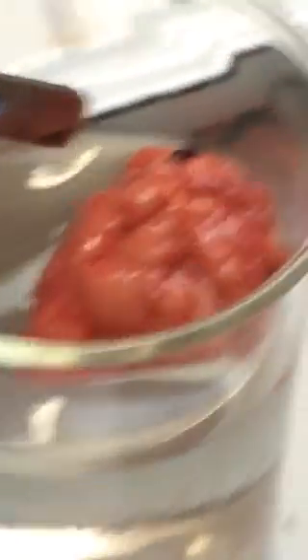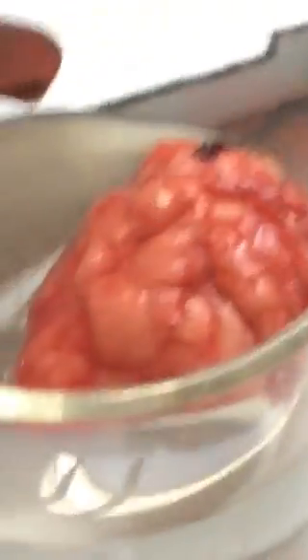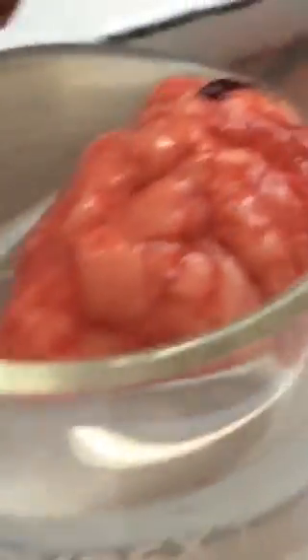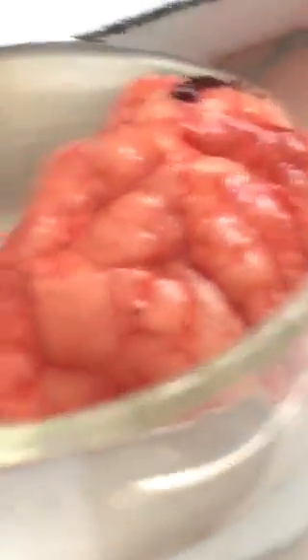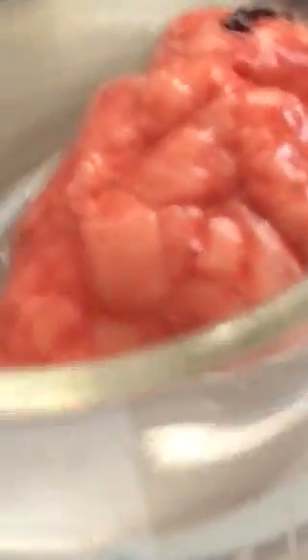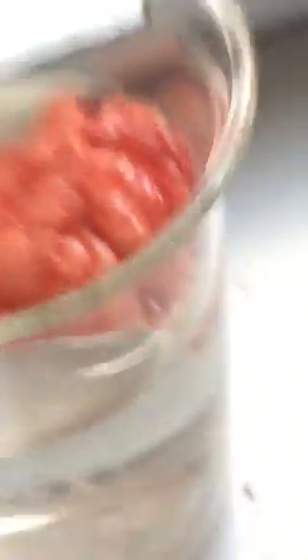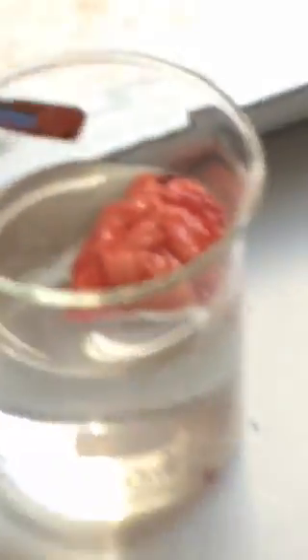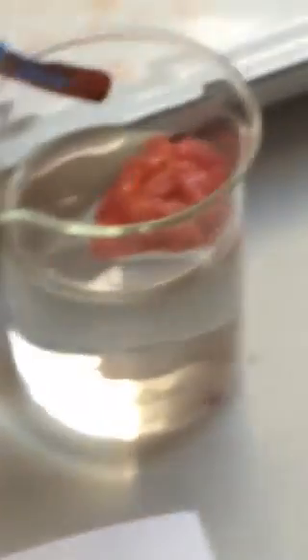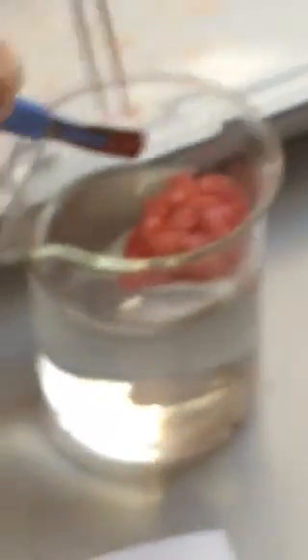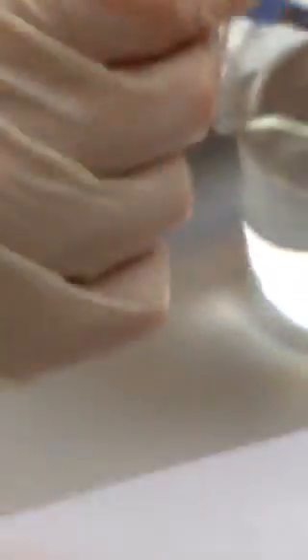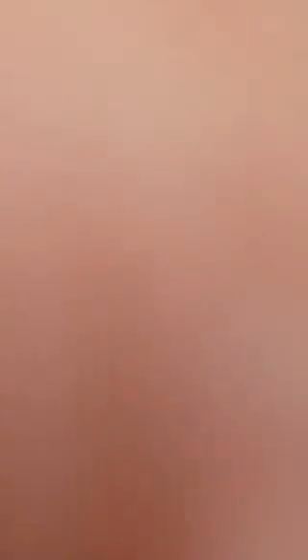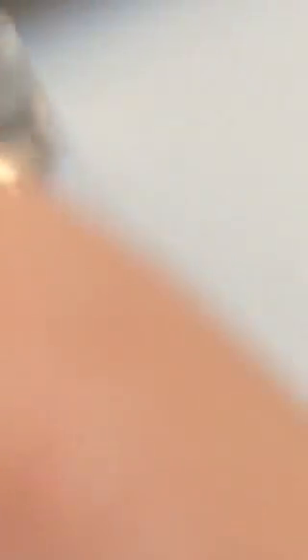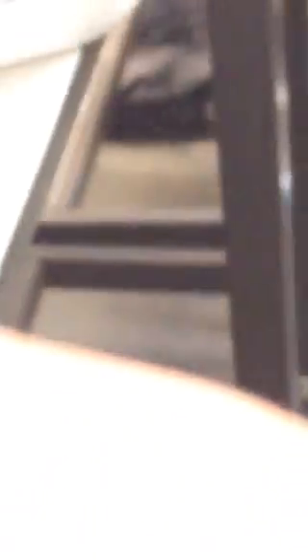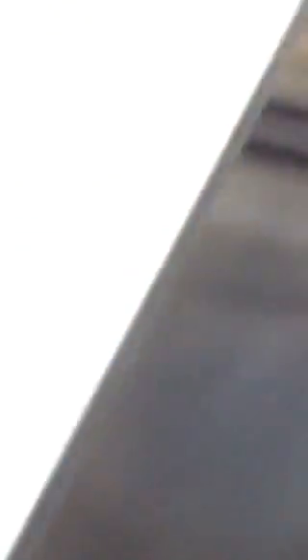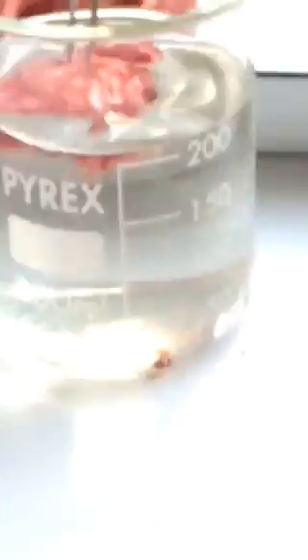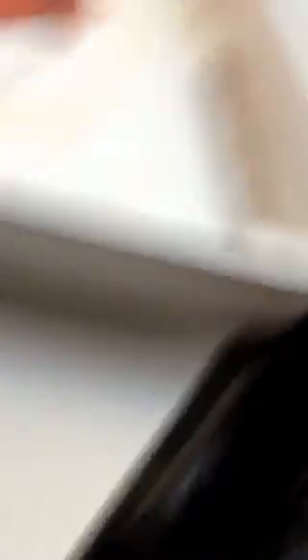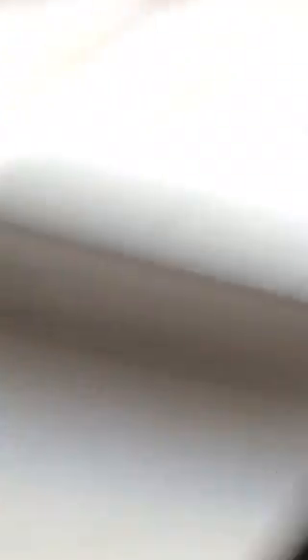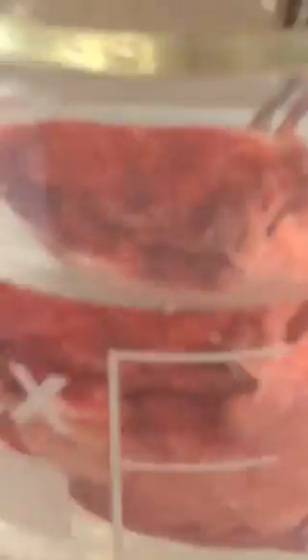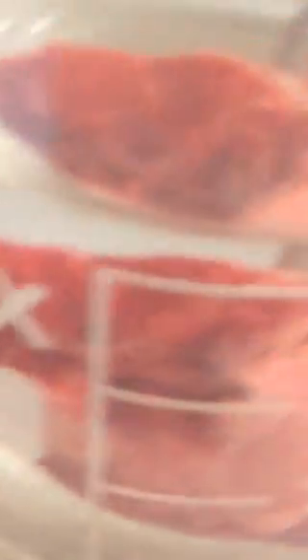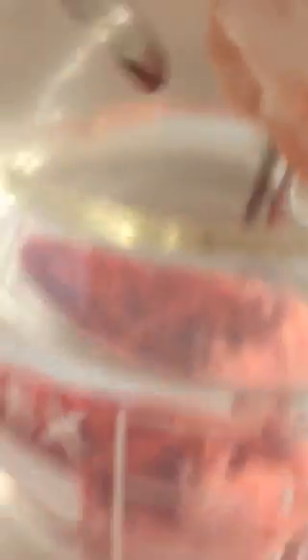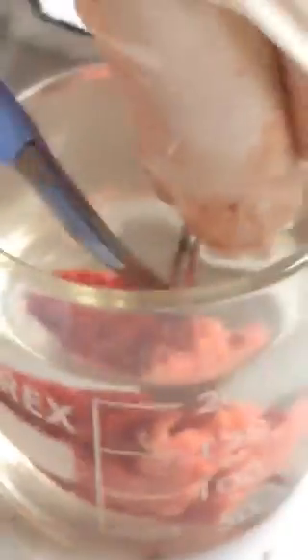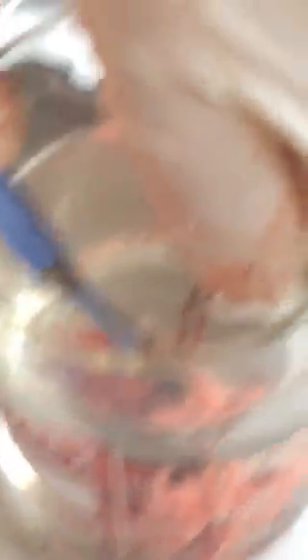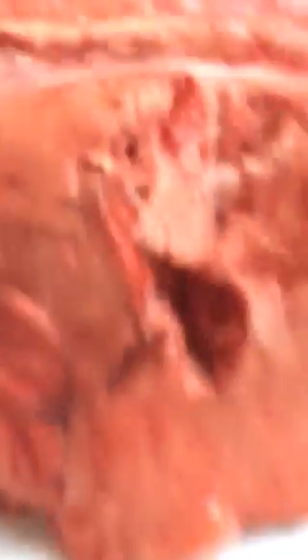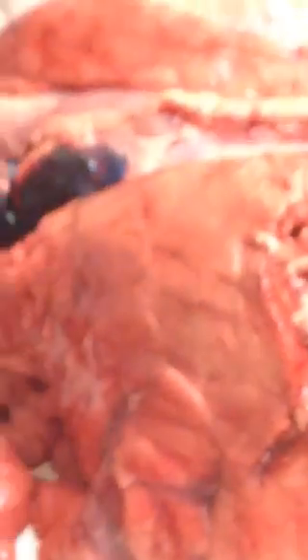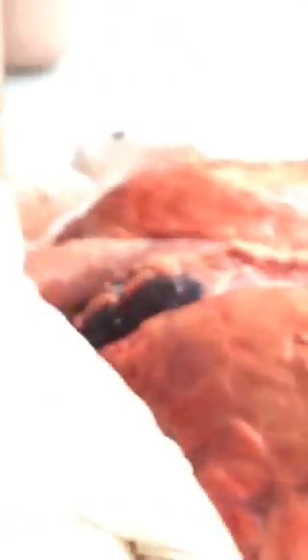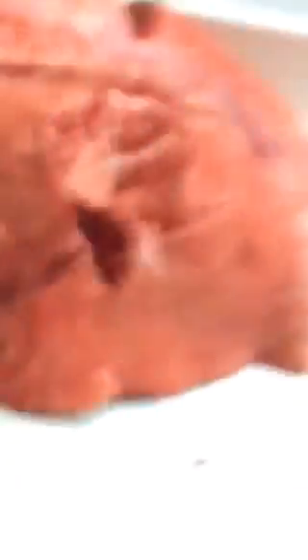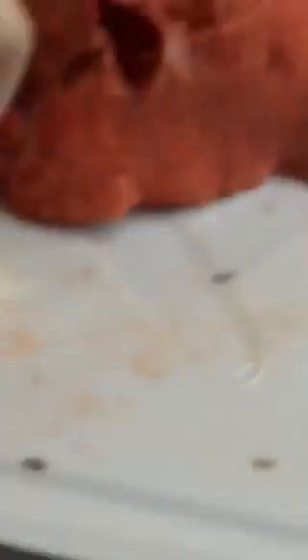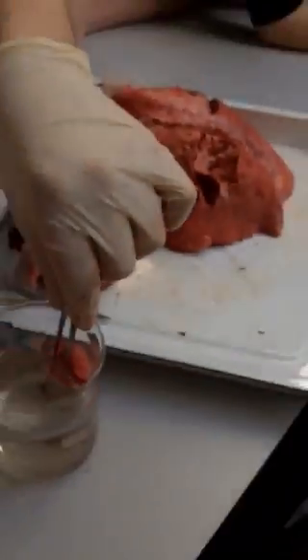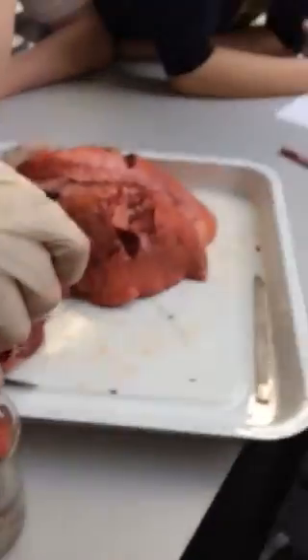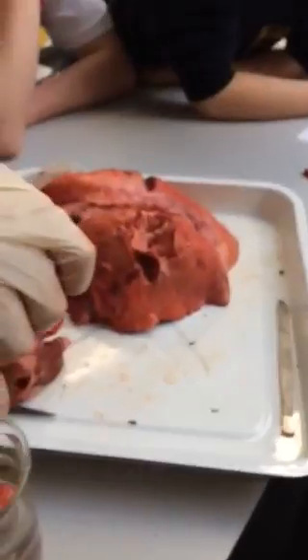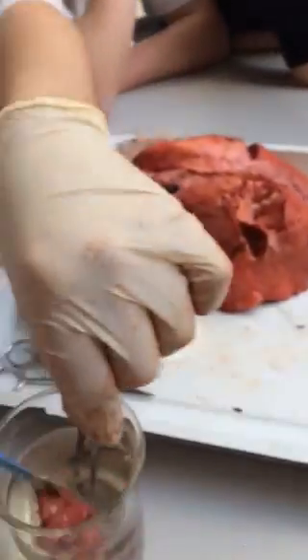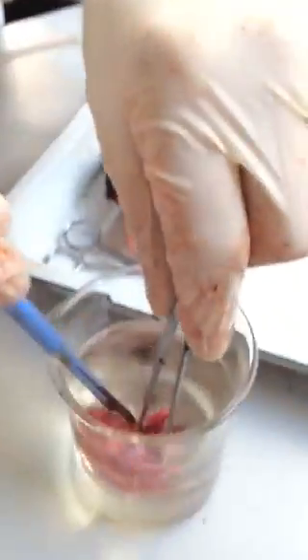We're dissecting a lung. So if I push the lung down into the water, we can see how spongy it is. Make sure you don't come through your gloves.